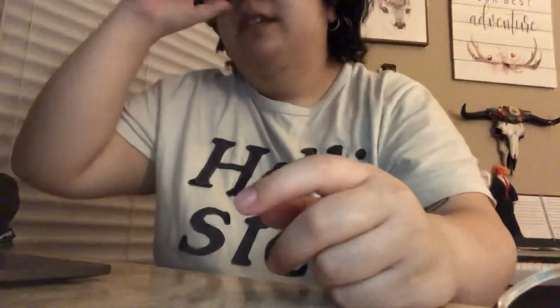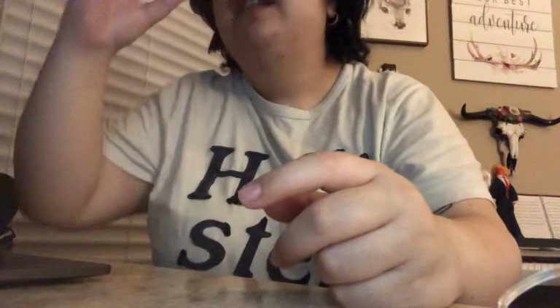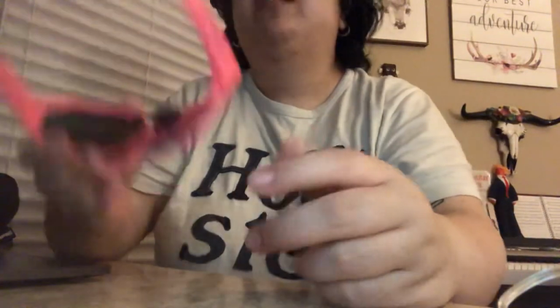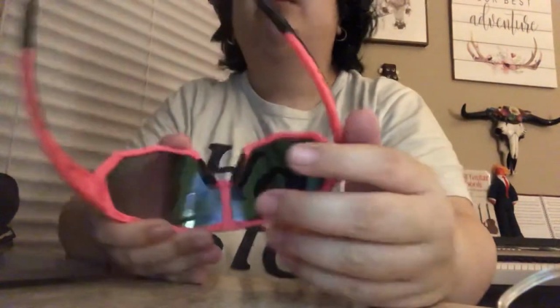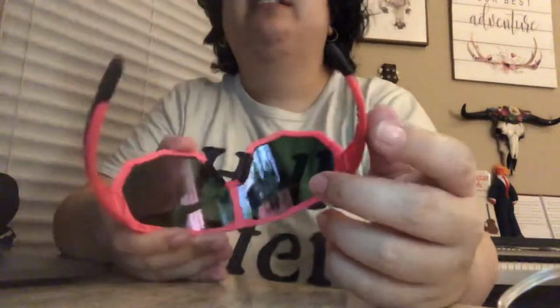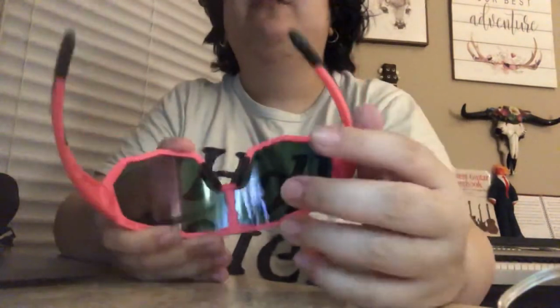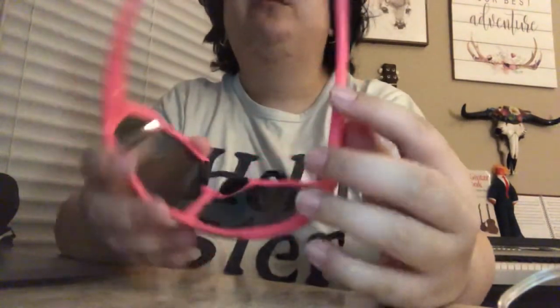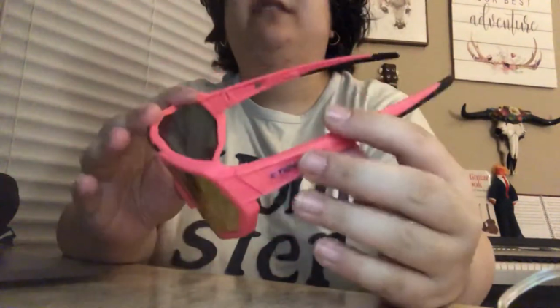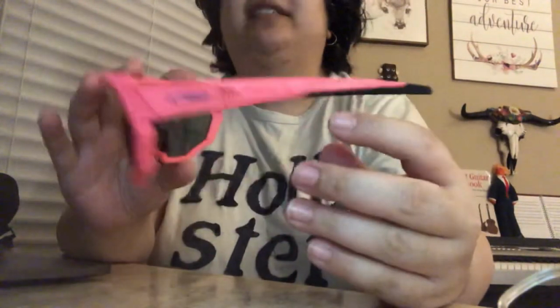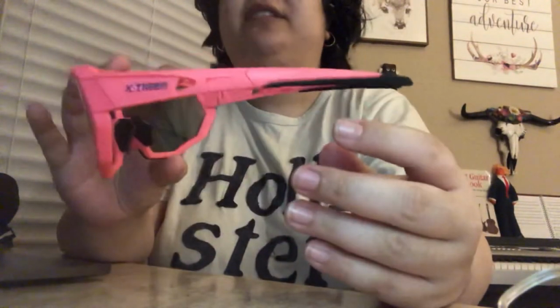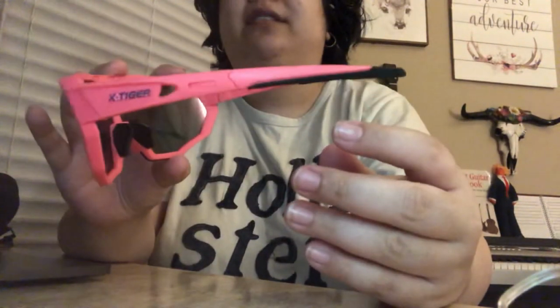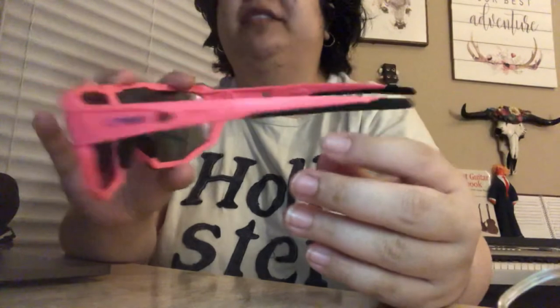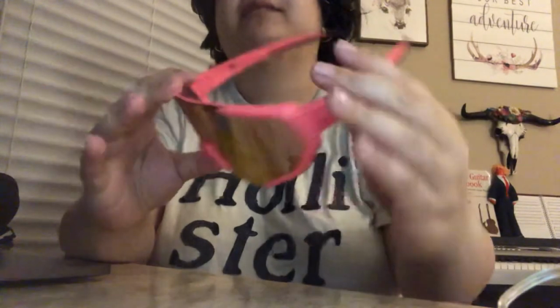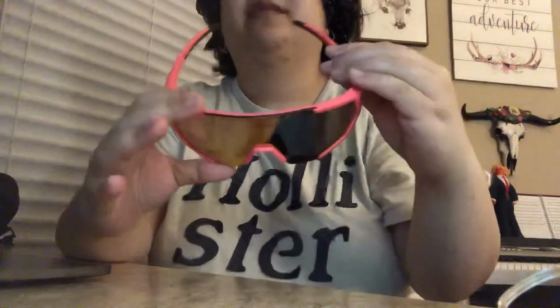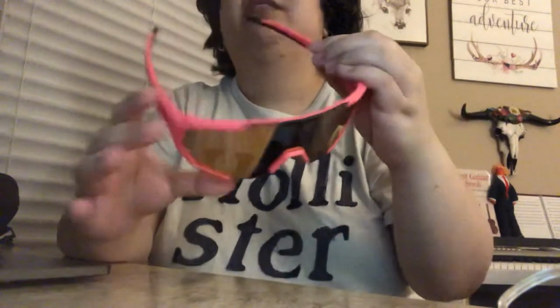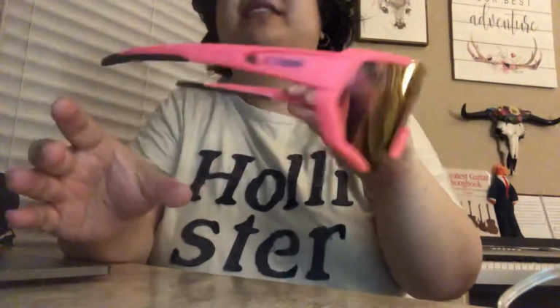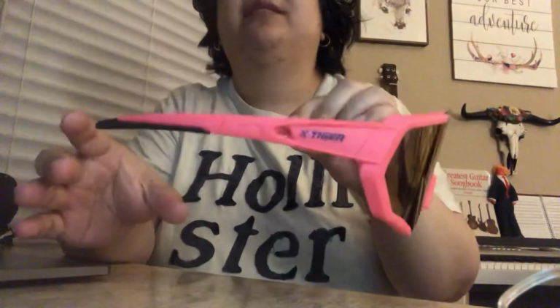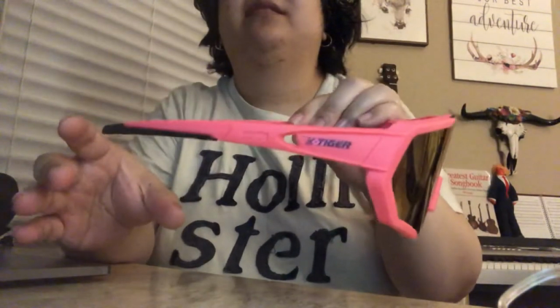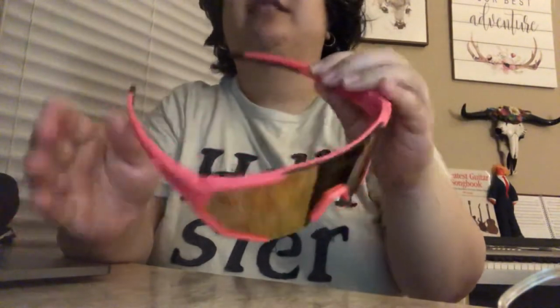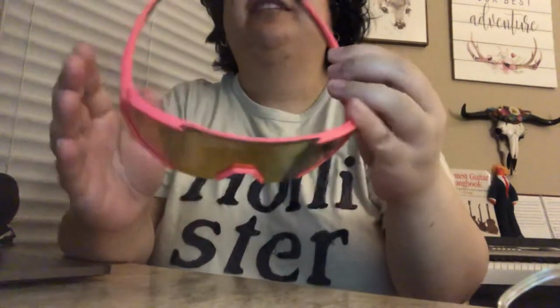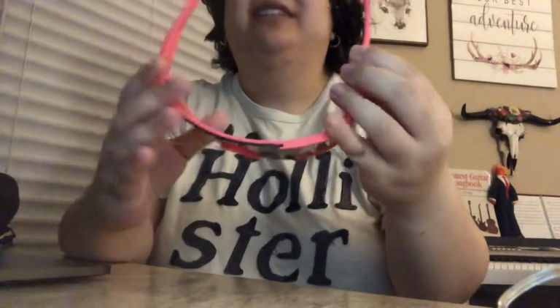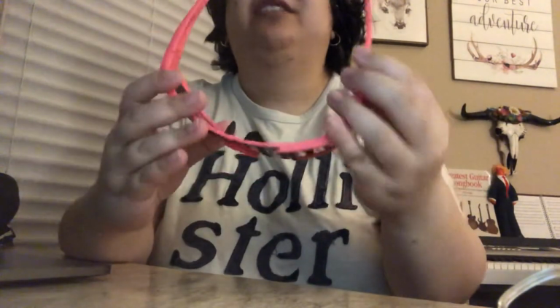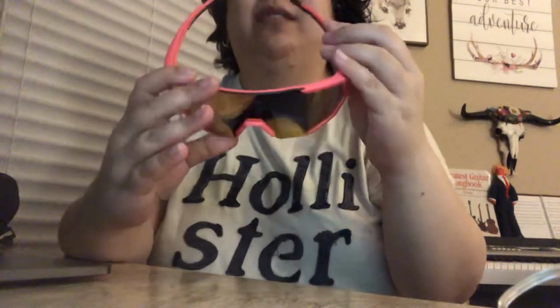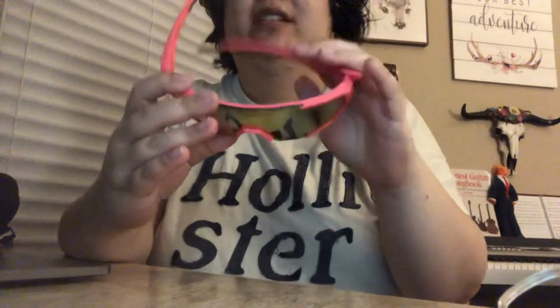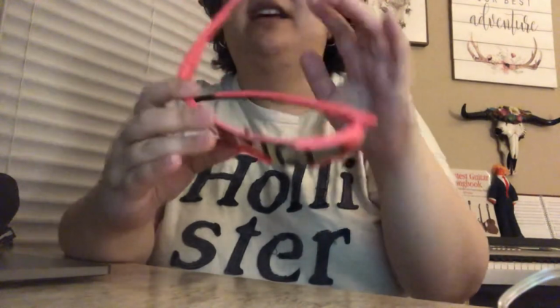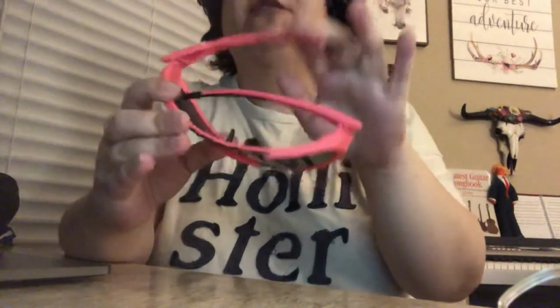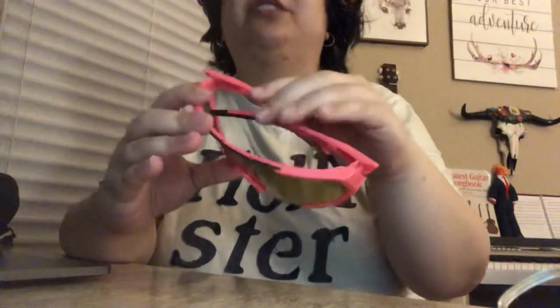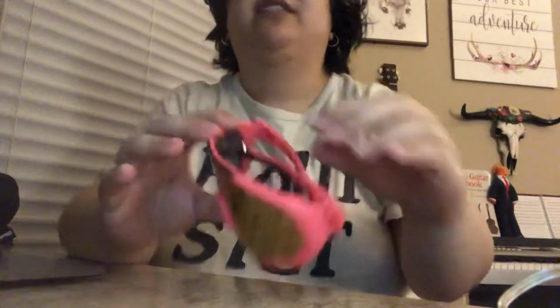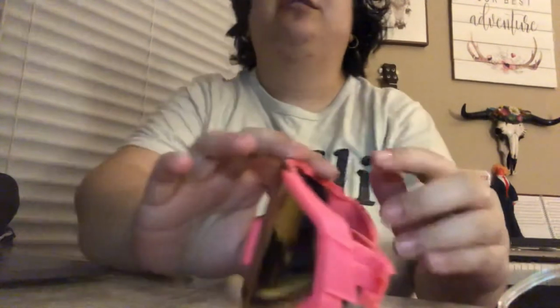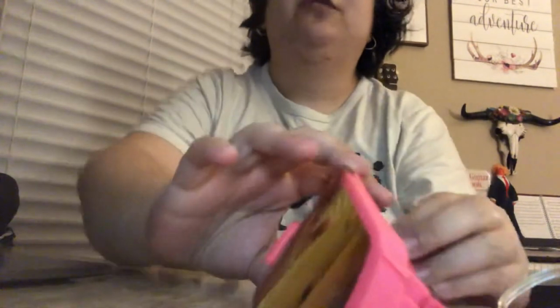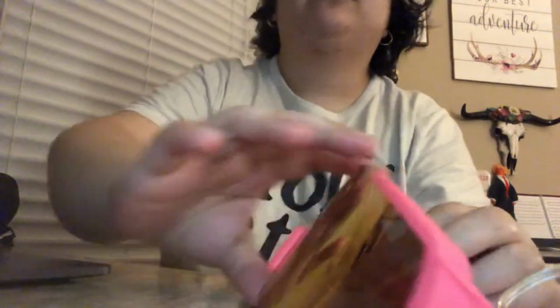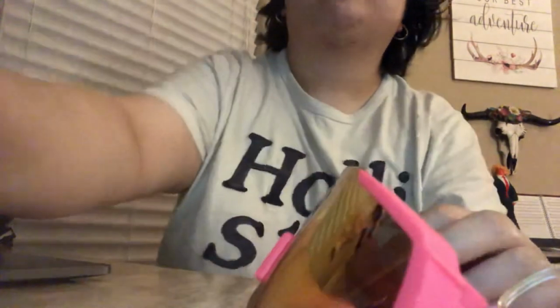And yeah, that's my unboxing and review of the X-Tiger sunglasses — cycling glasses, I should say. Thank you for watching, and I'll see you in a future video. Thank you.